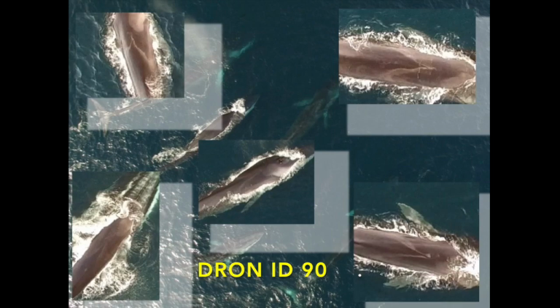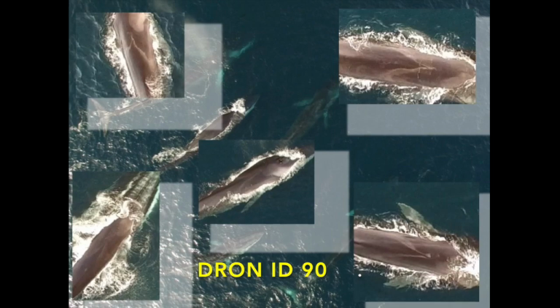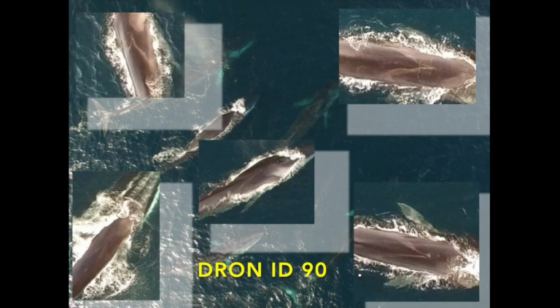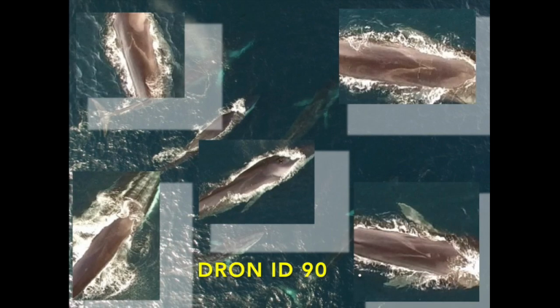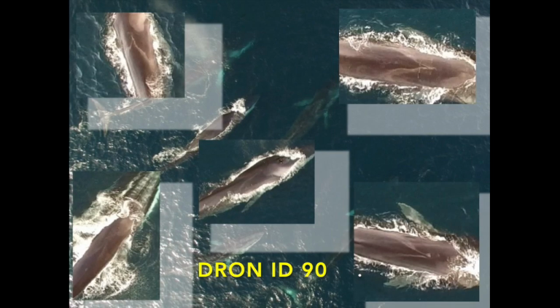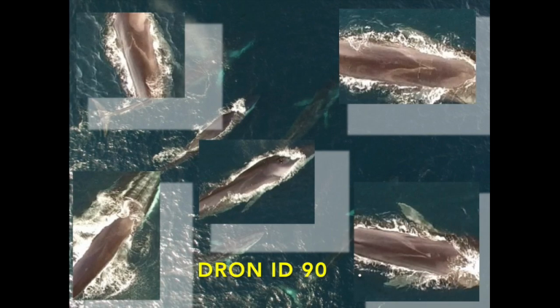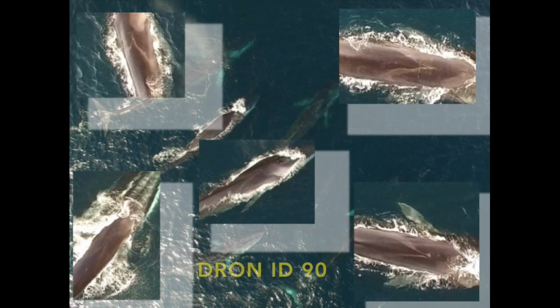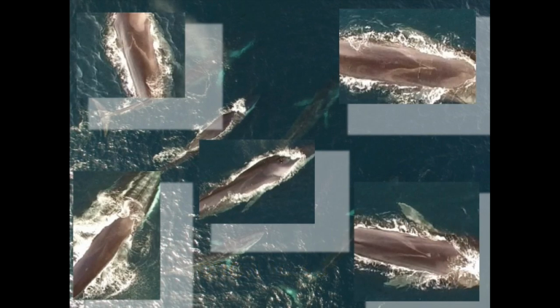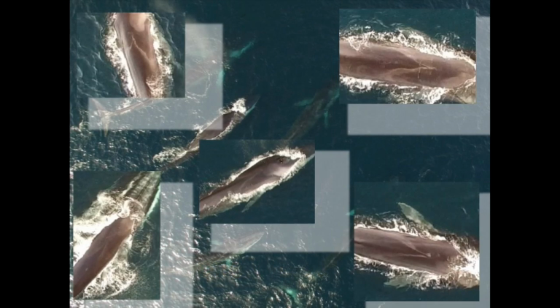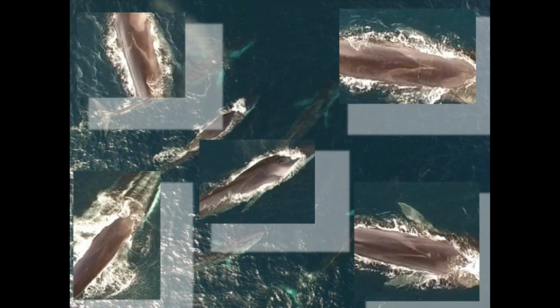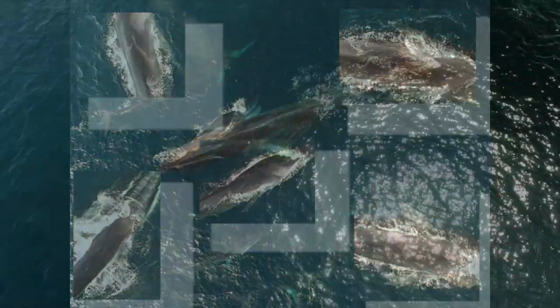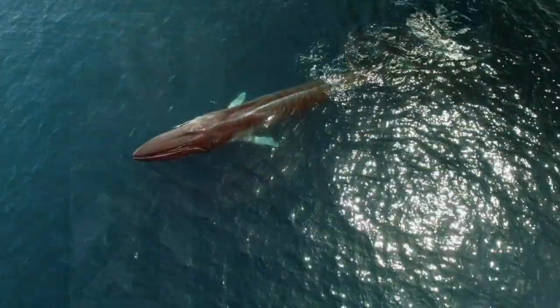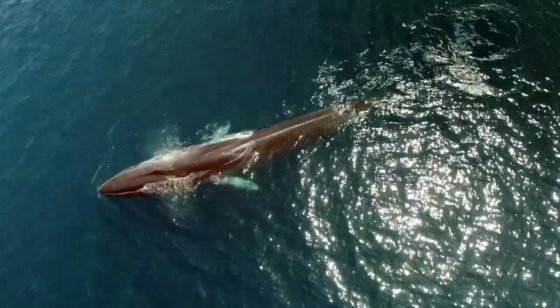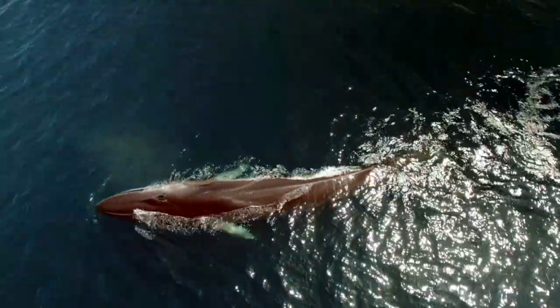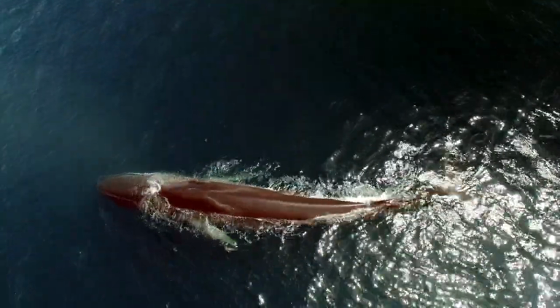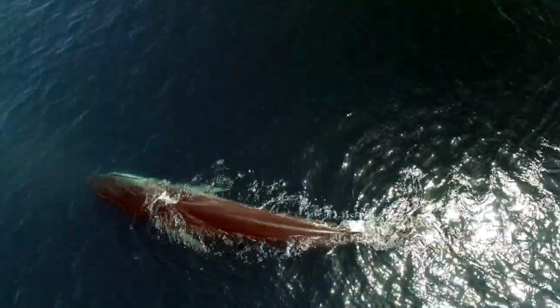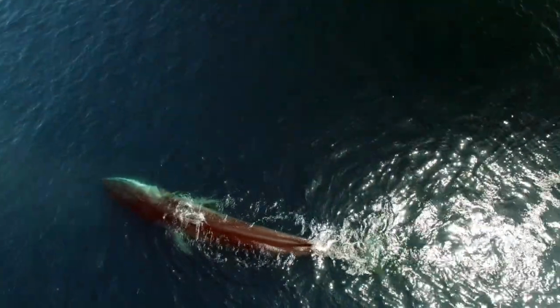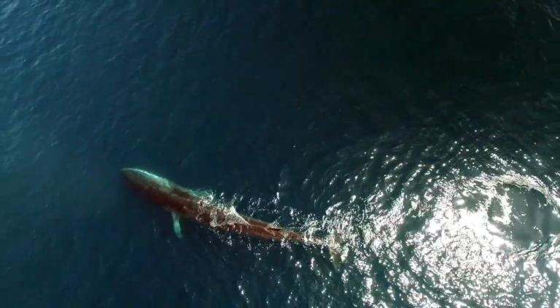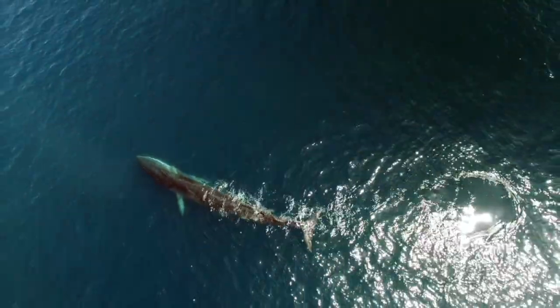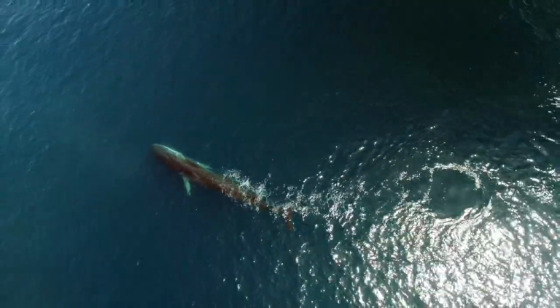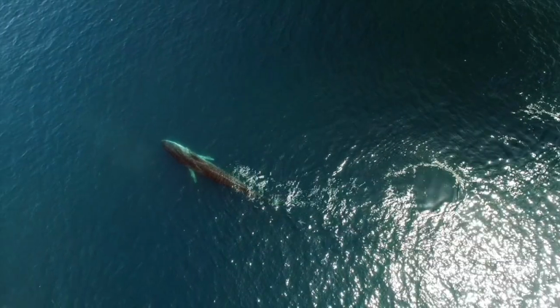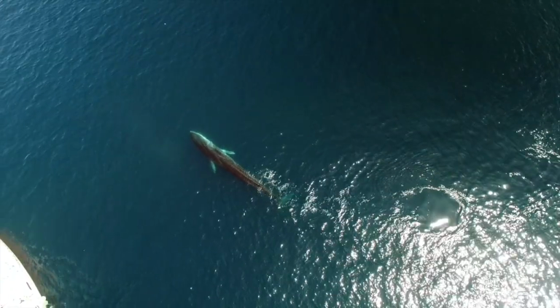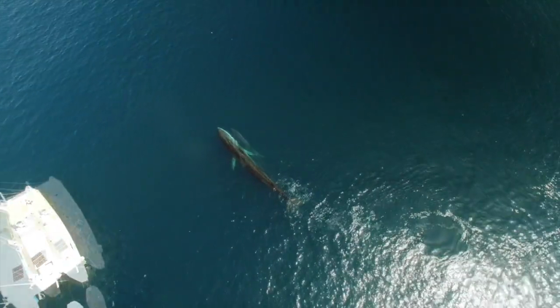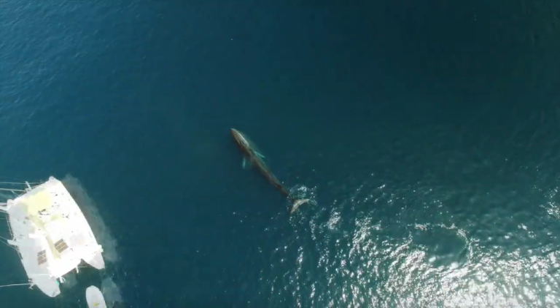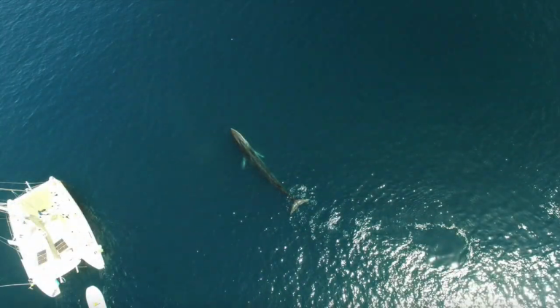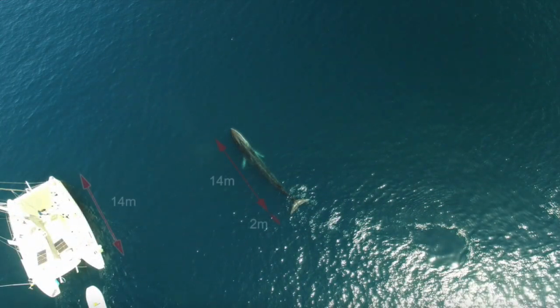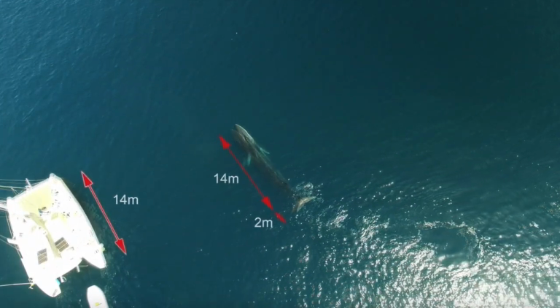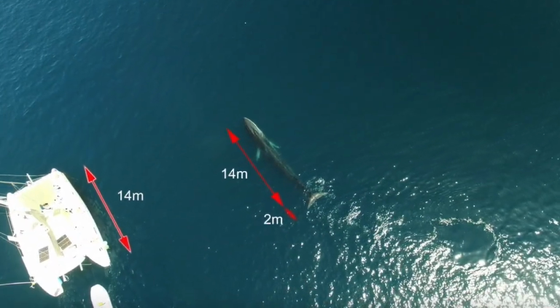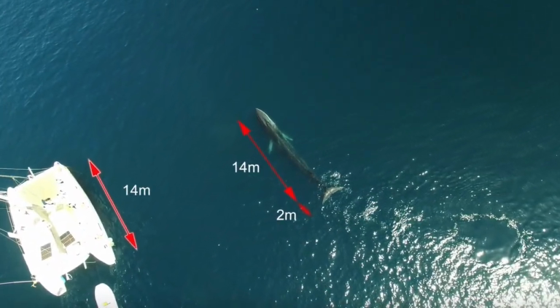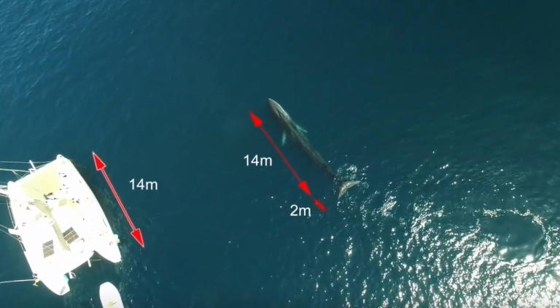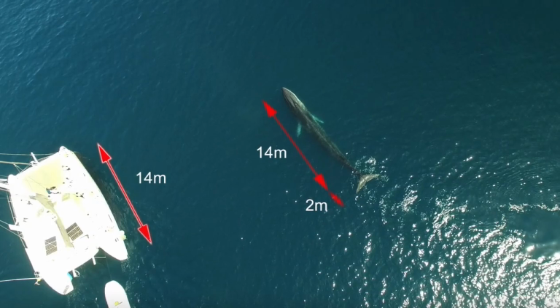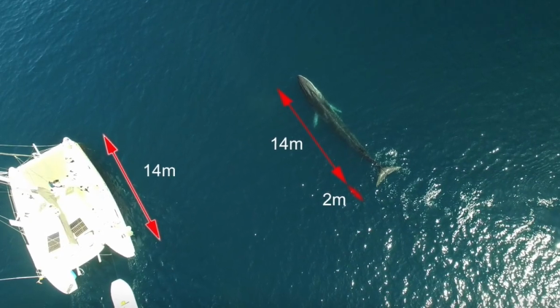So far, a catalogue of 90 whales identified by DroneID has been developed. Whale morphometry is still difficult to analyze due to accurate drone altitude limitations, so images with known measures — such as a boat — can be used to achieve some relative measures.